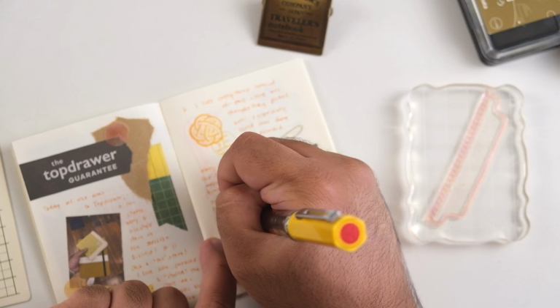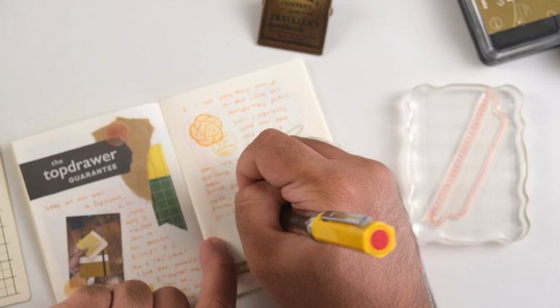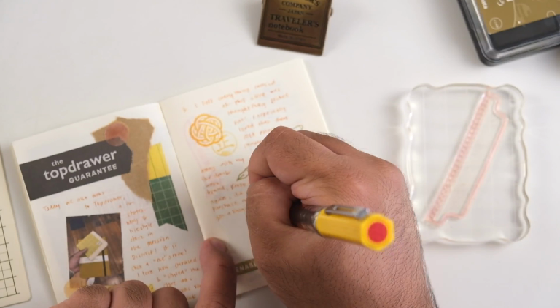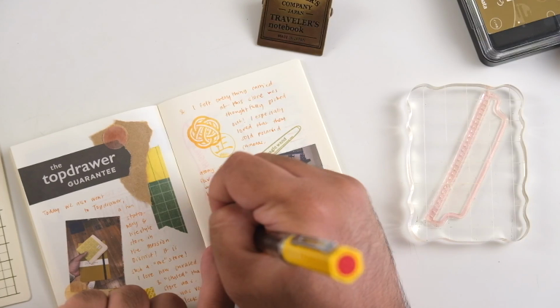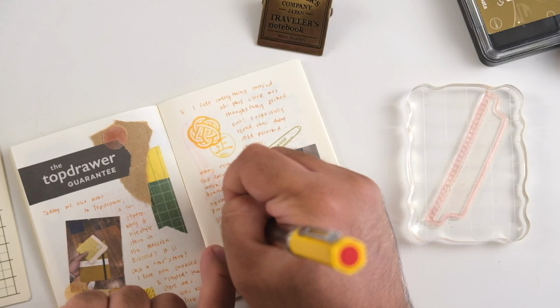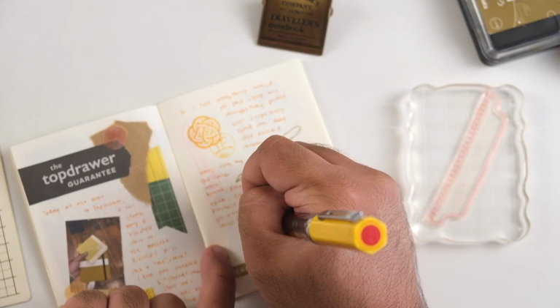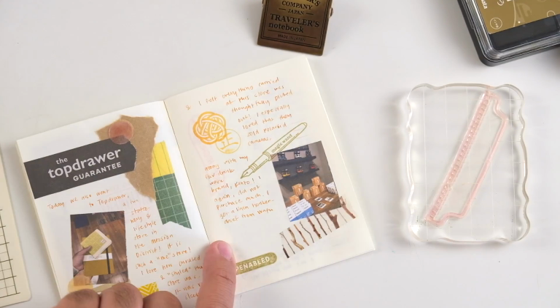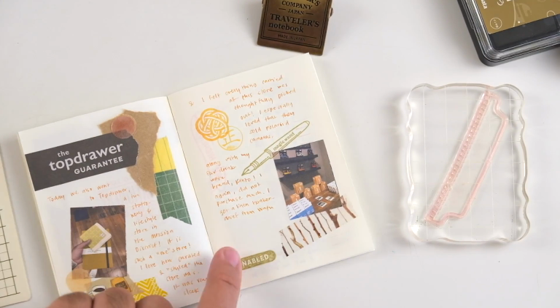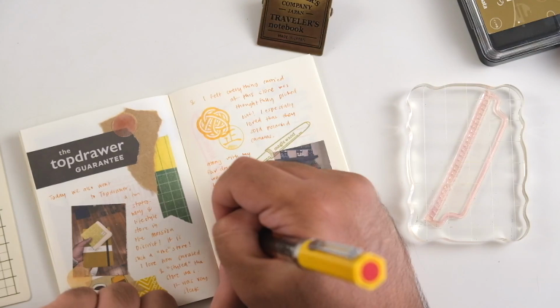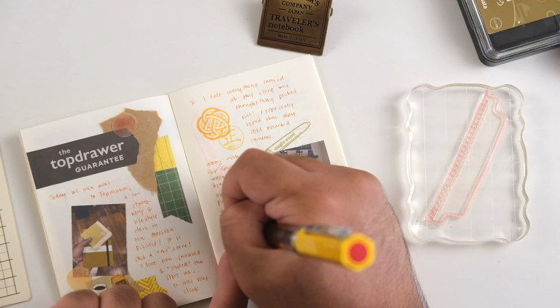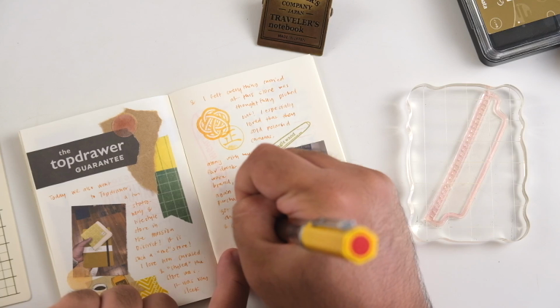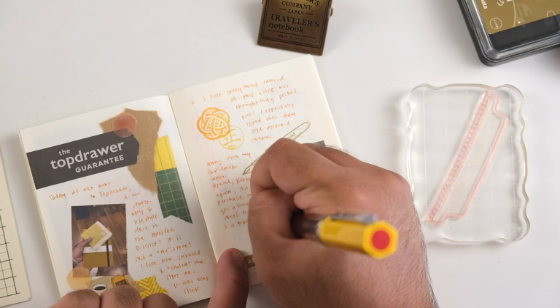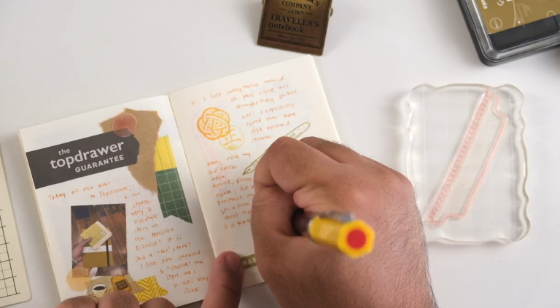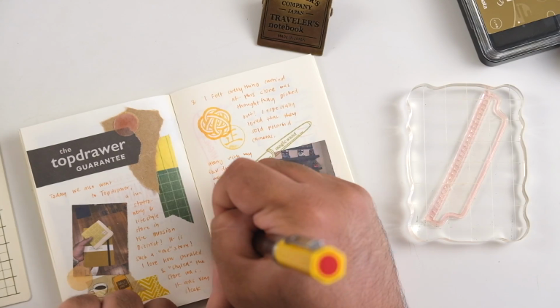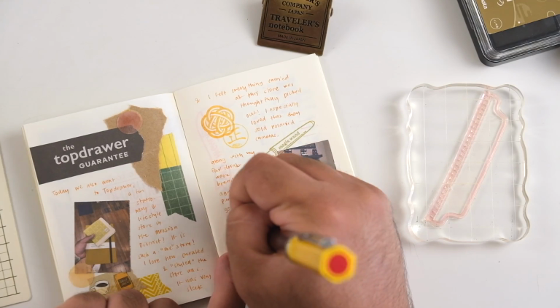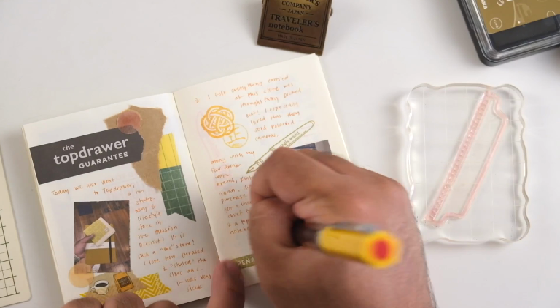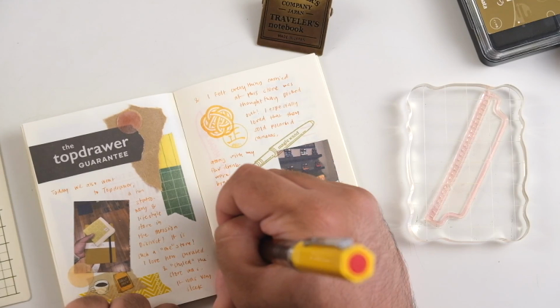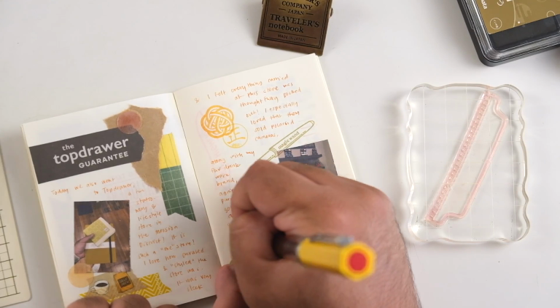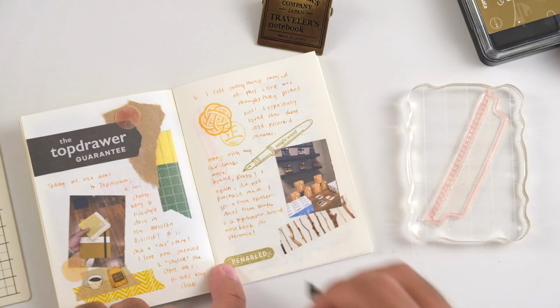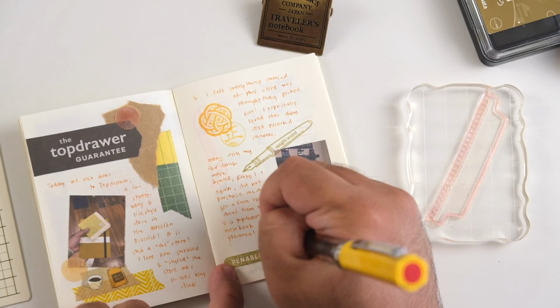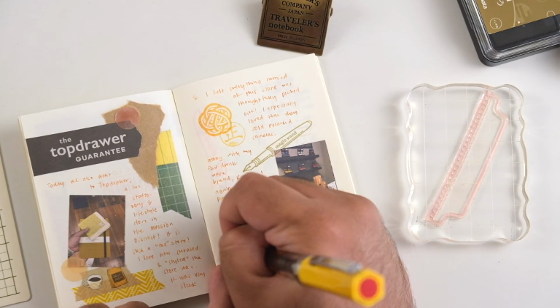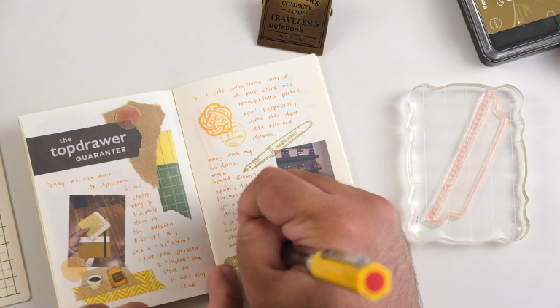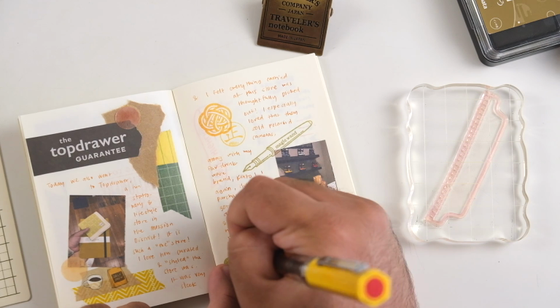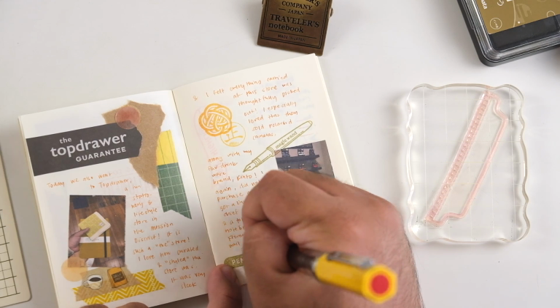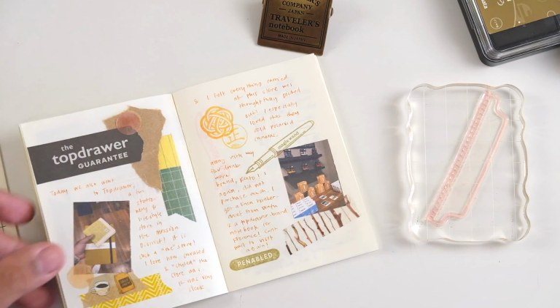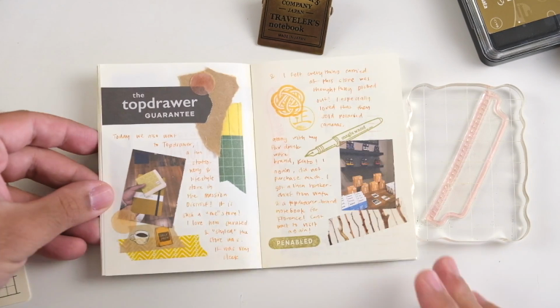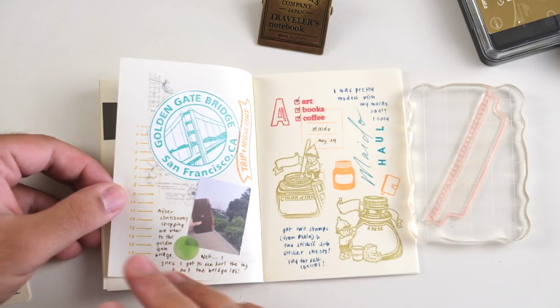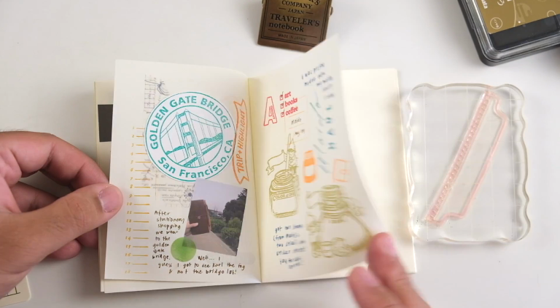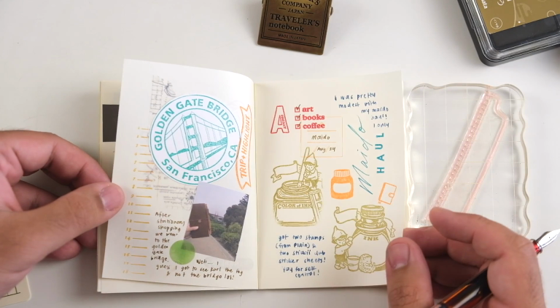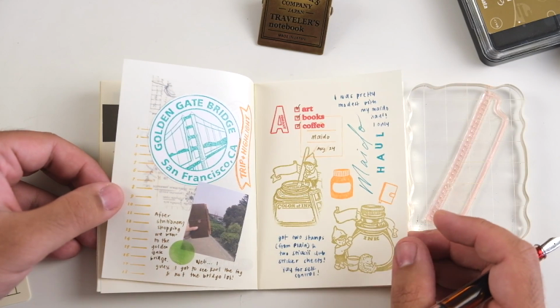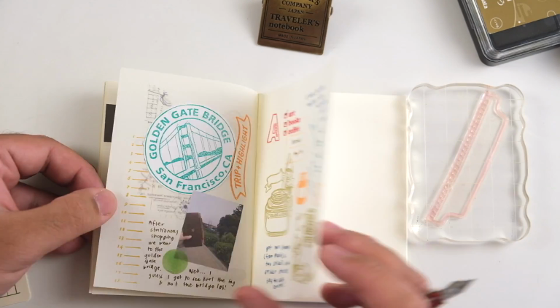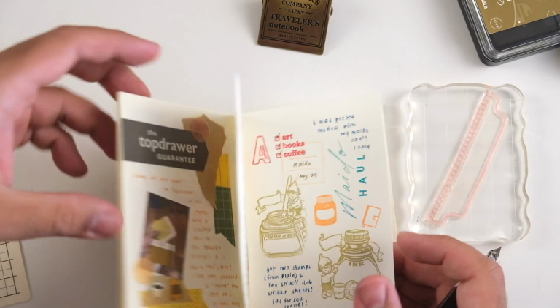This is the completed spread. I had a lot of fun showing you around San Francisco and sharing some of my favorite shops. Stay tuned for more SF content — I will be back very soon, because I've been pretty bad with posting on time. So there will be a new video up soon.